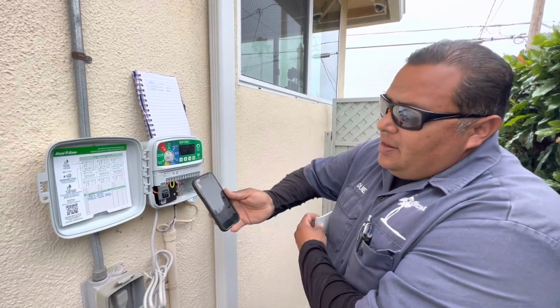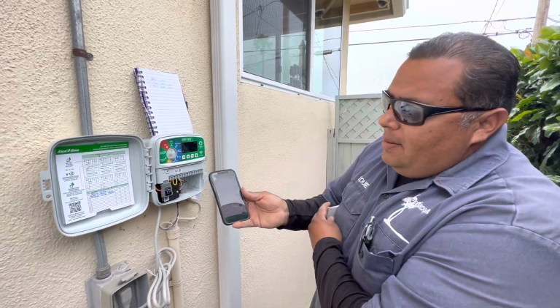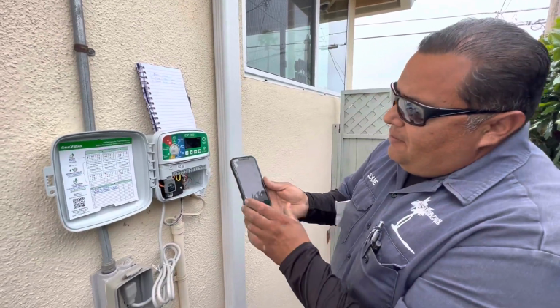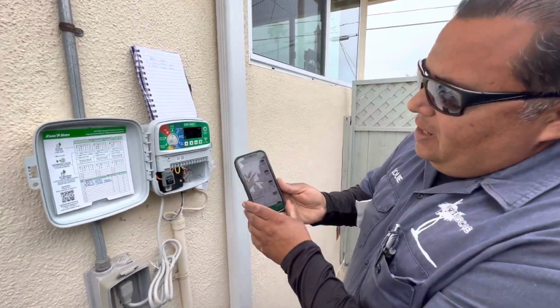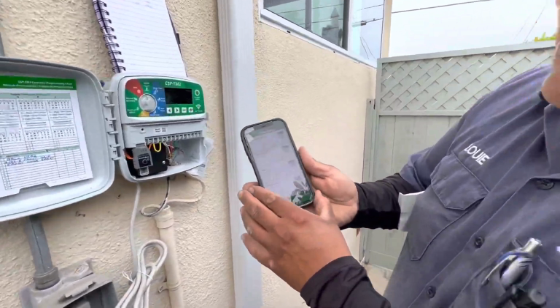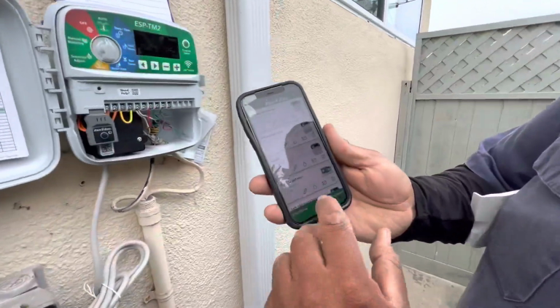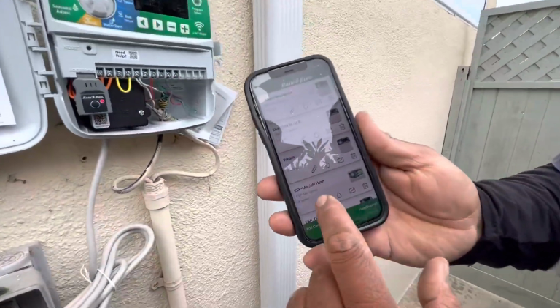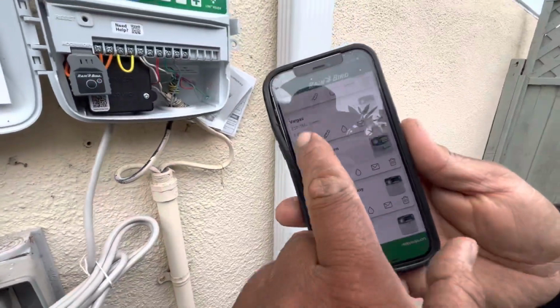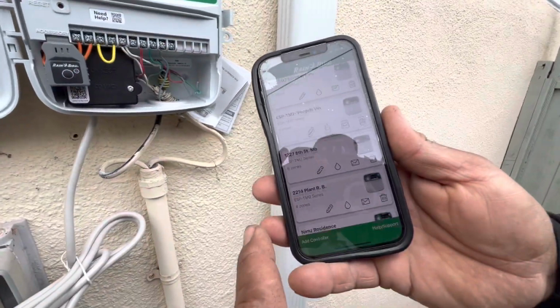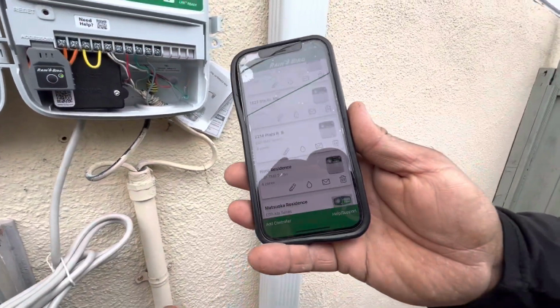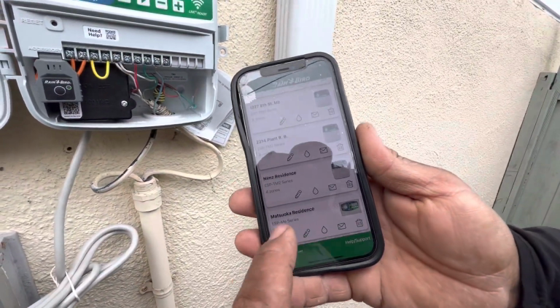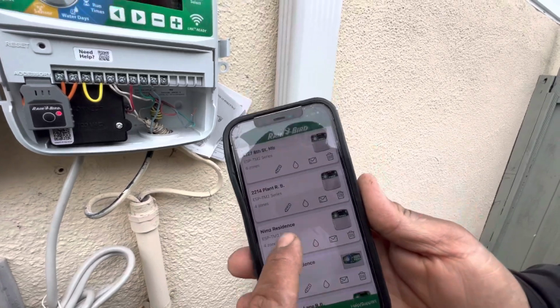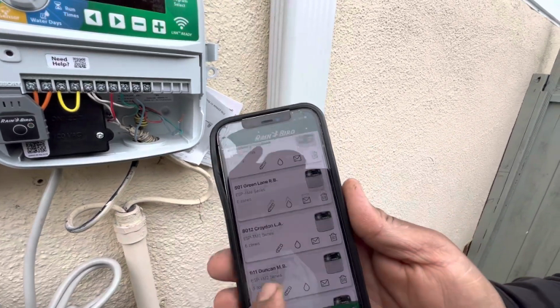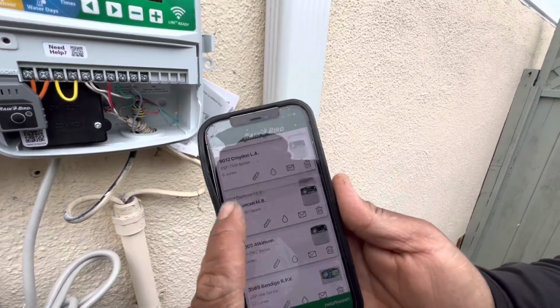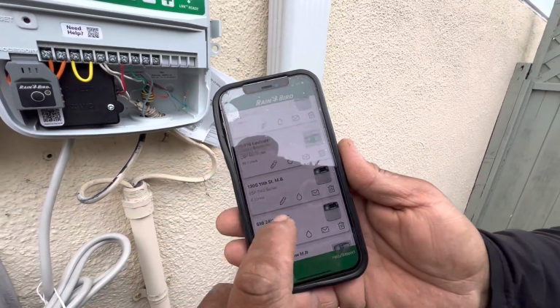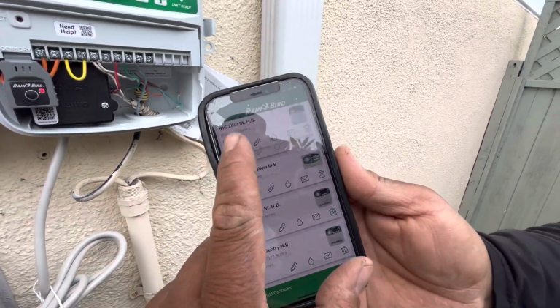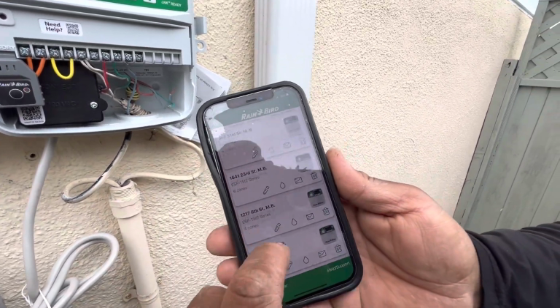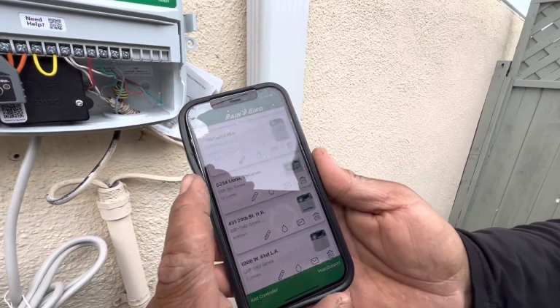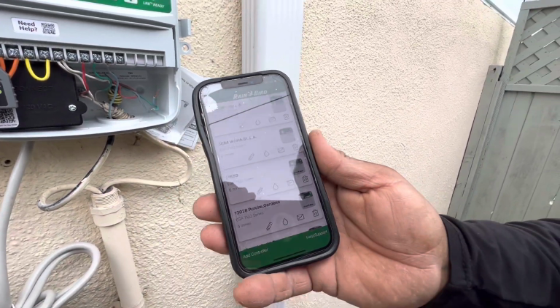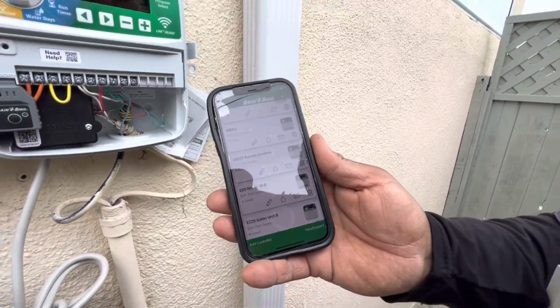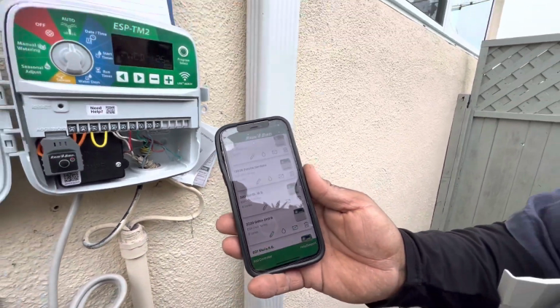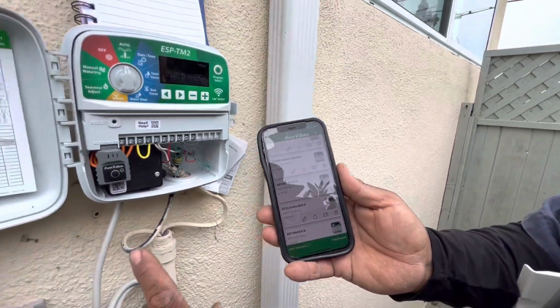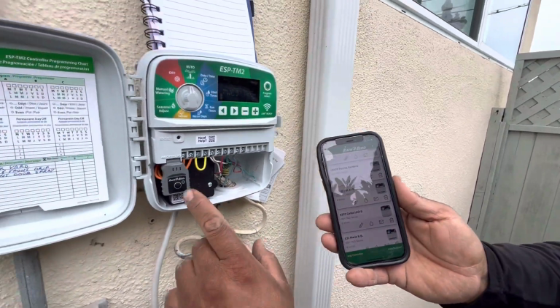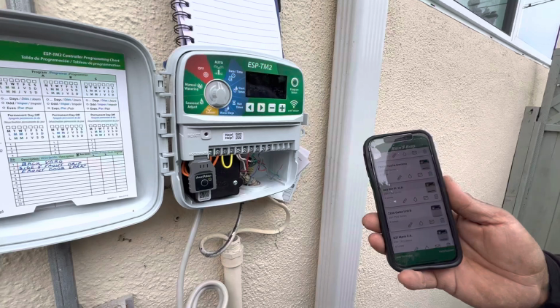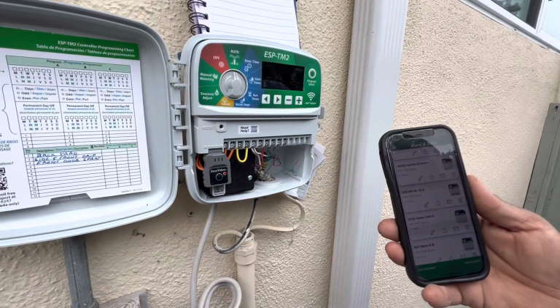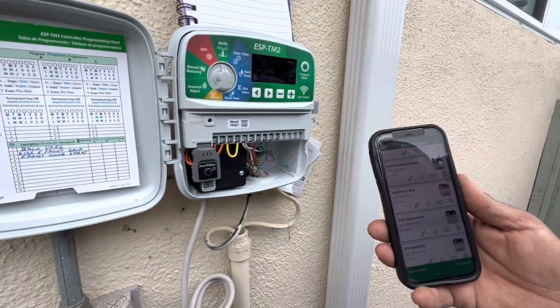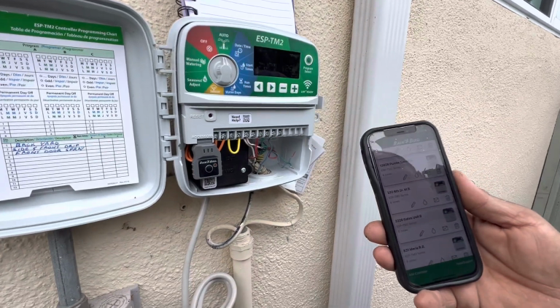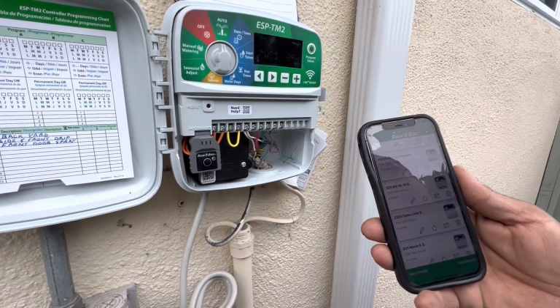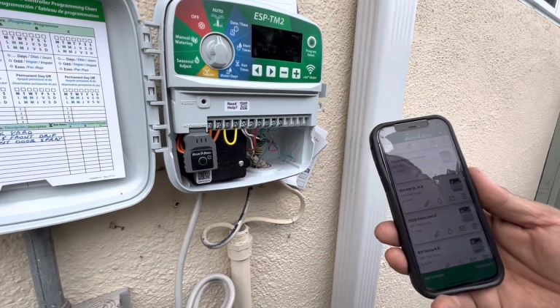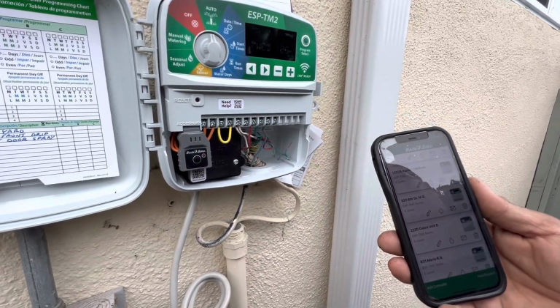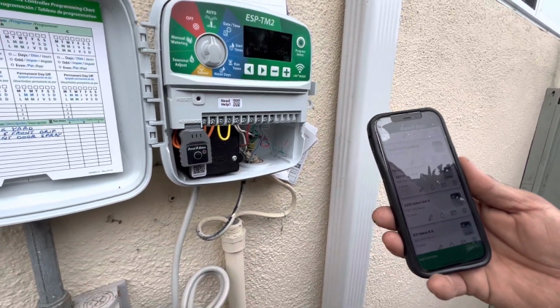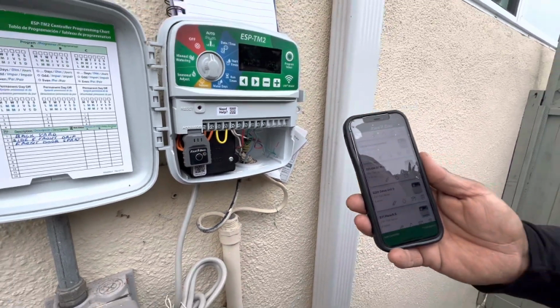As you can see, my phone is full of just irrigation clocks we have installed here throughout the South Bay. Once you get yours installed, you're going to have your Wi-Fi network and password ready.